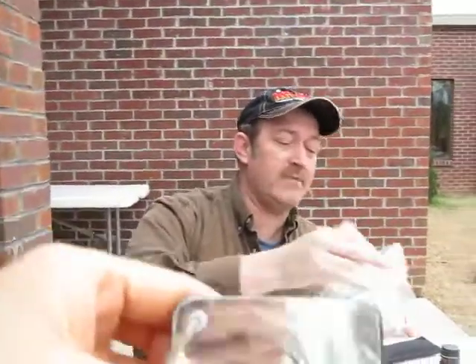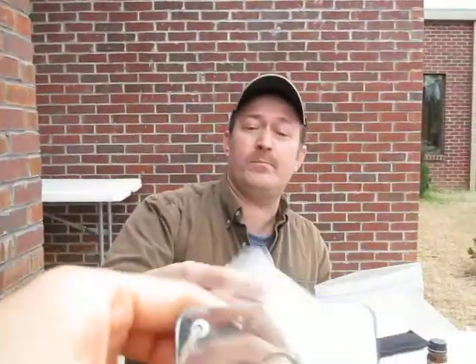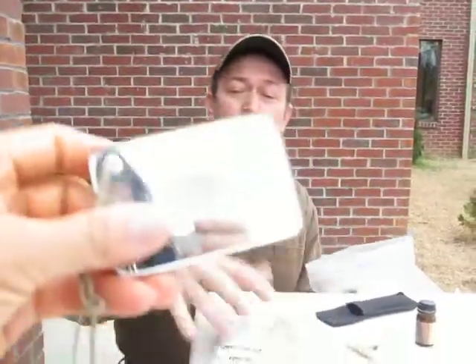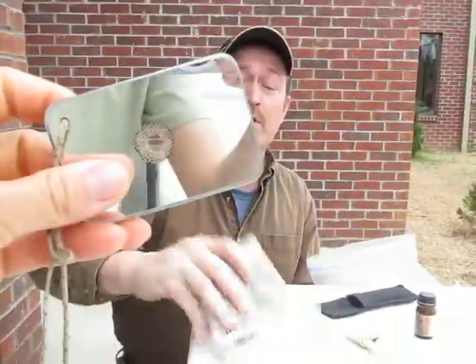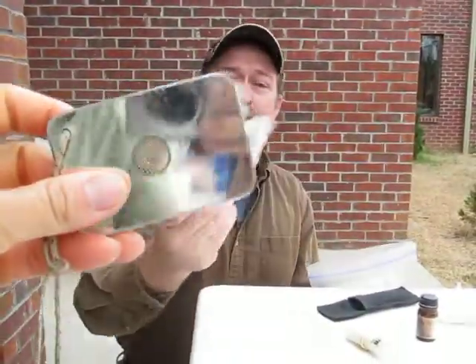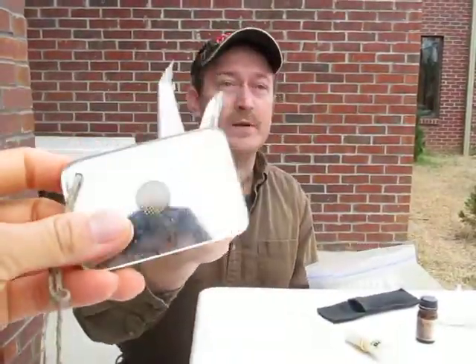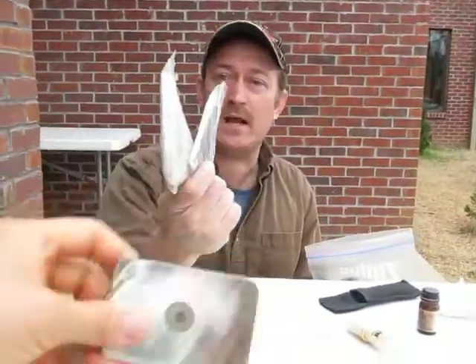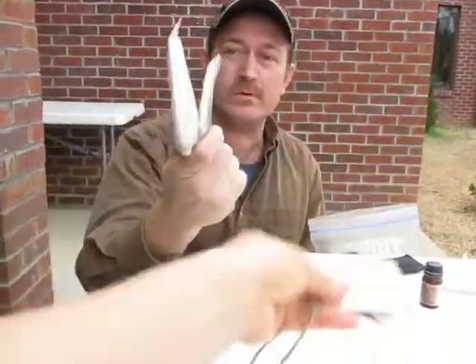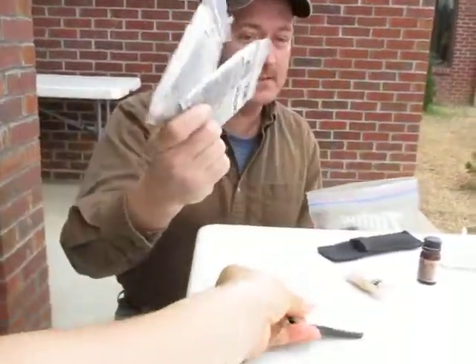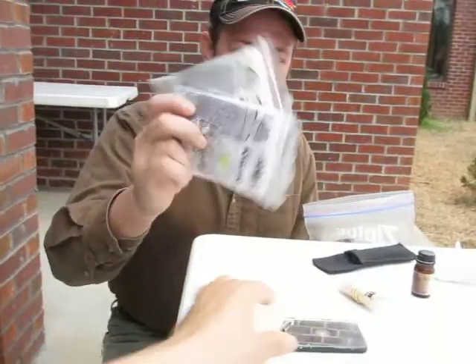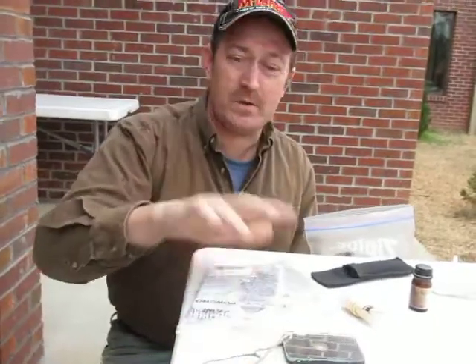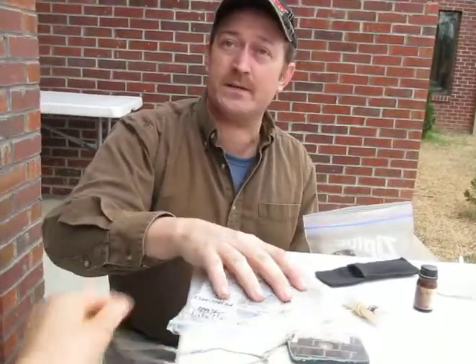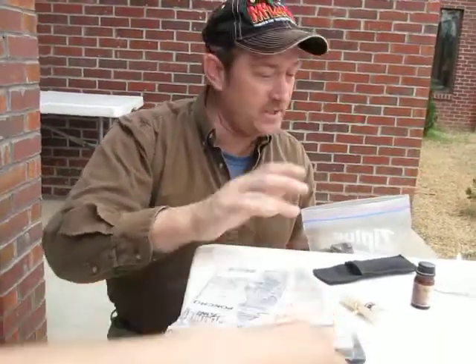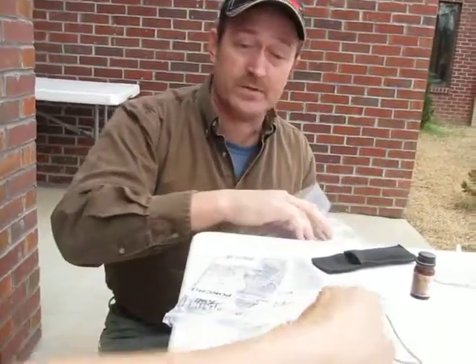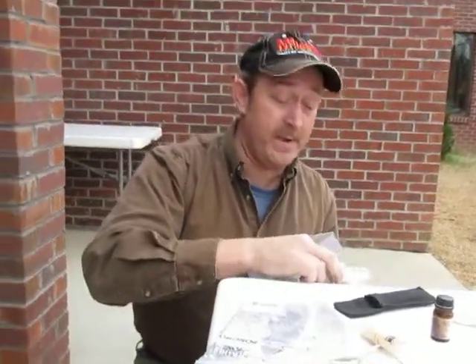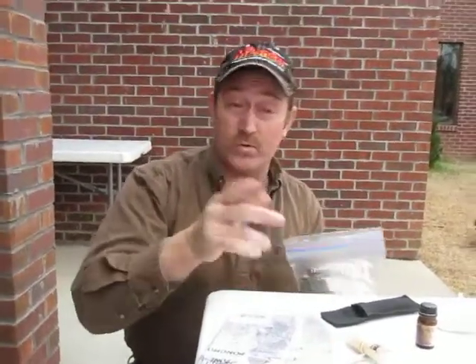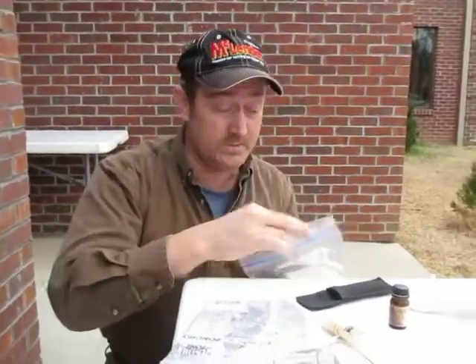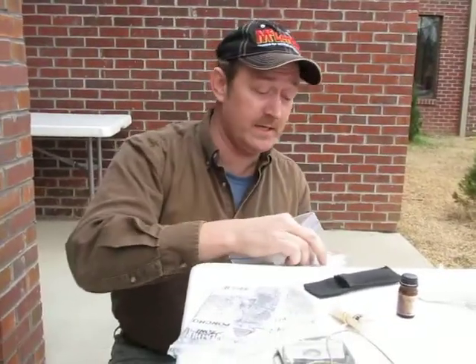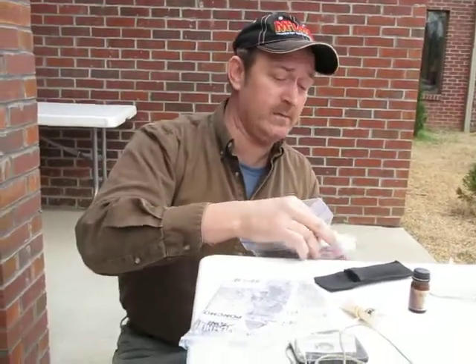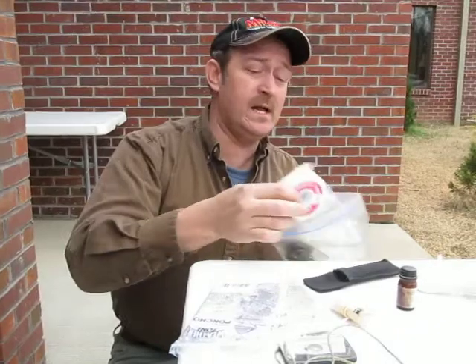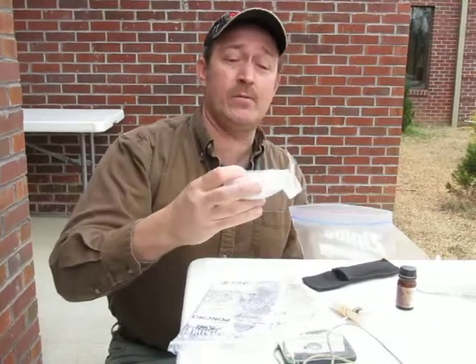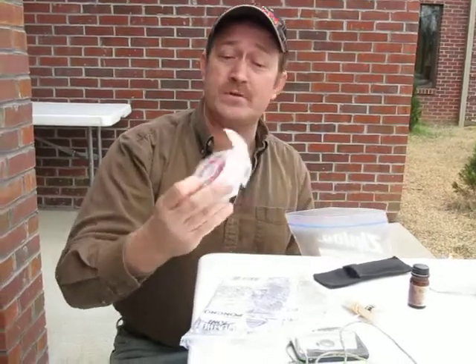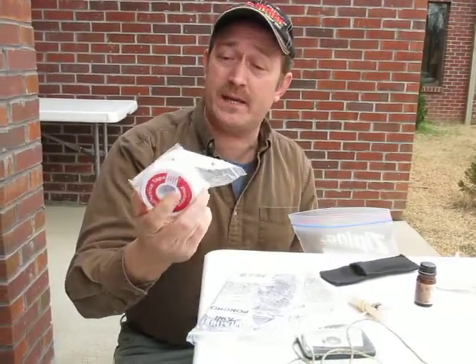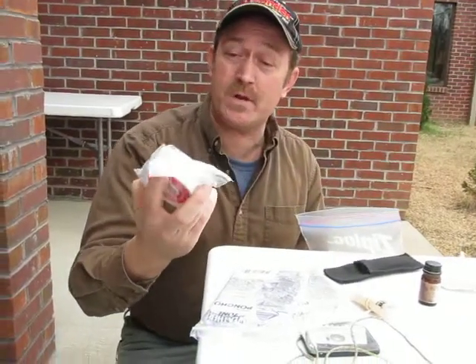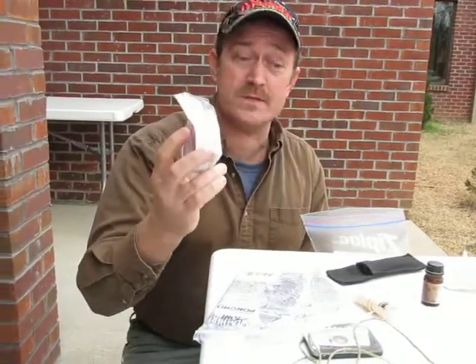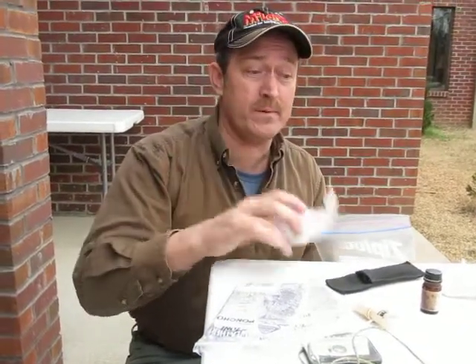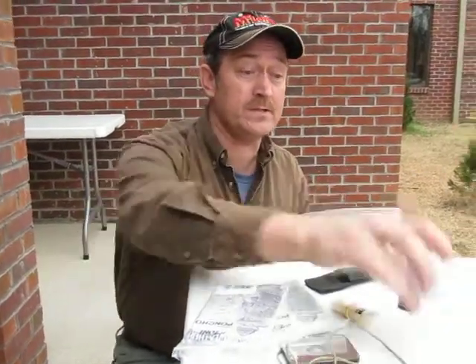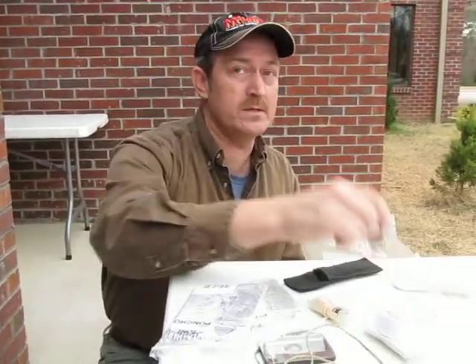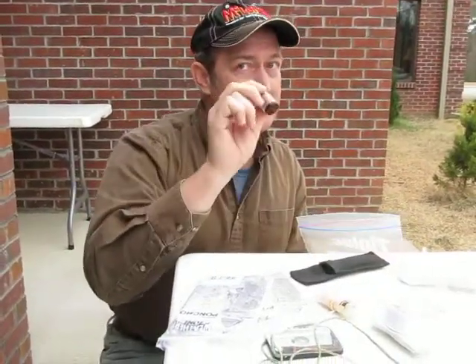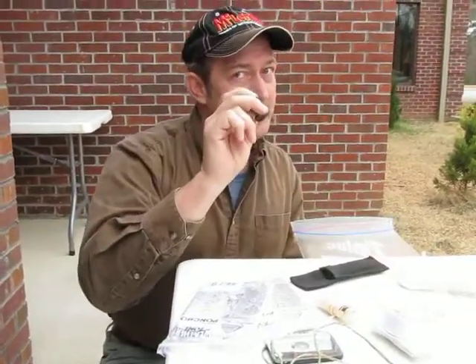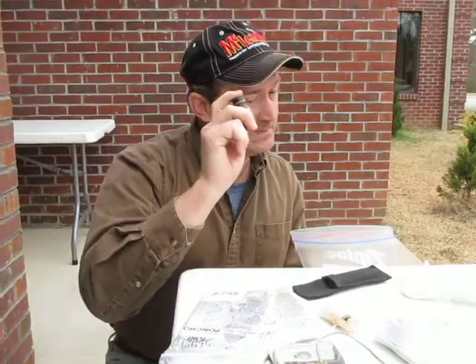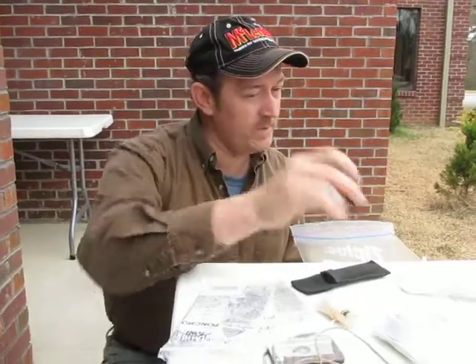I've got a couple all-purpose ponchos — cost a dollar a piece at the dollar store — plastic, for making shelter and making a water still, which we'll see in a little while. I've got a little mini first aid kit. I got some gauze and some tape, plus some antiseptic.